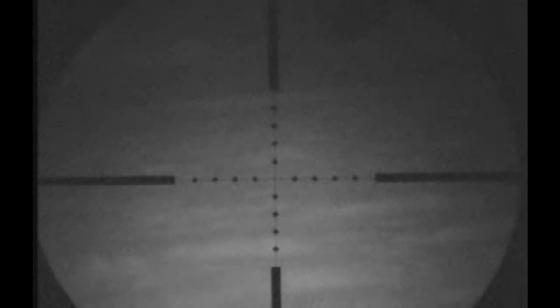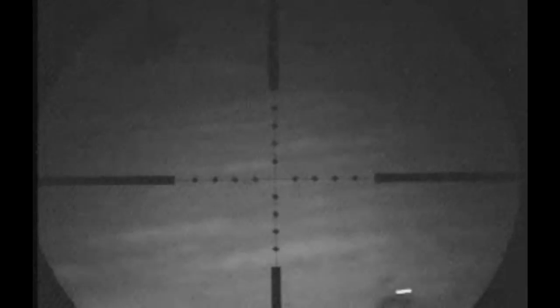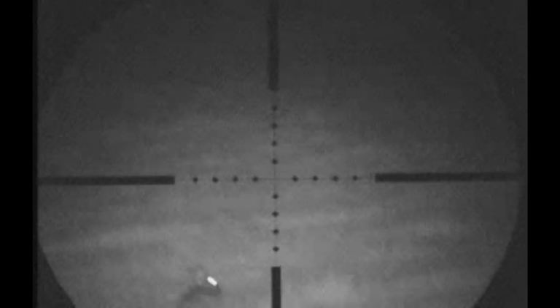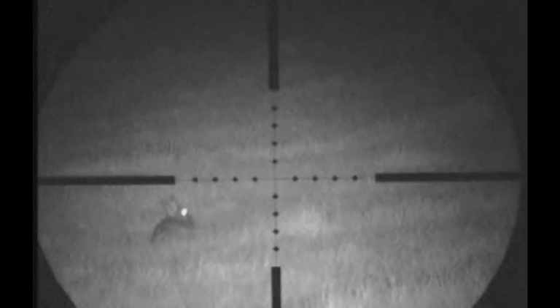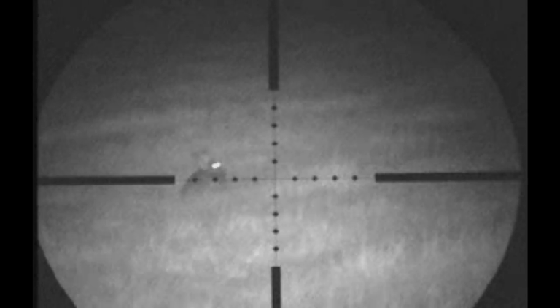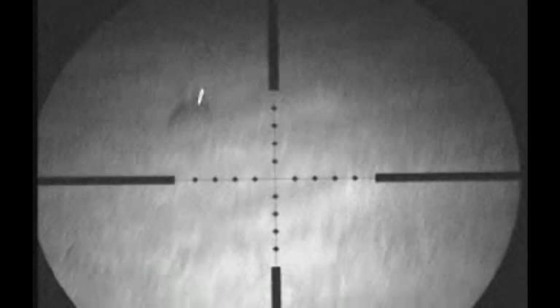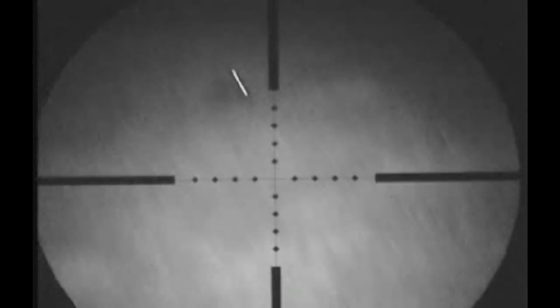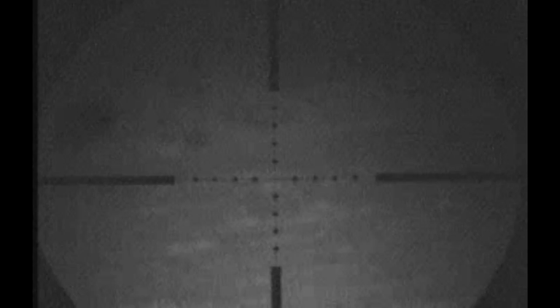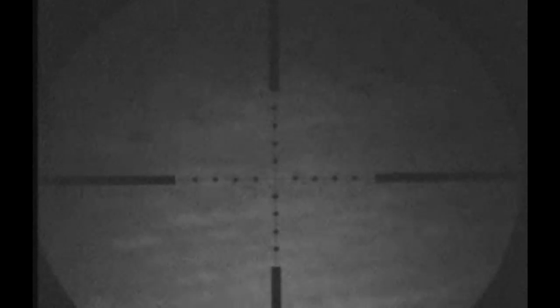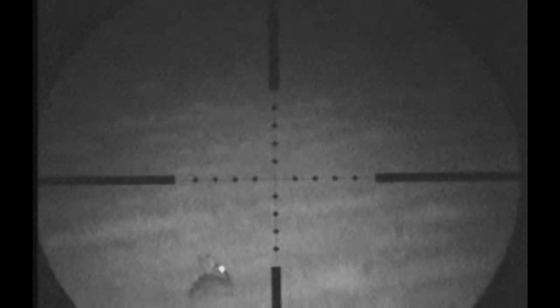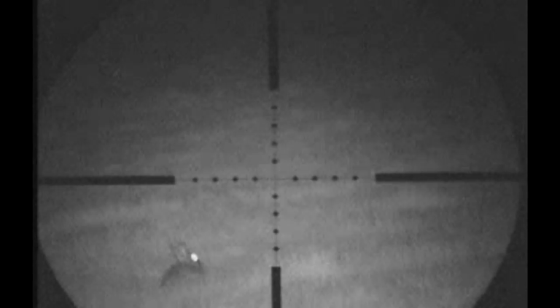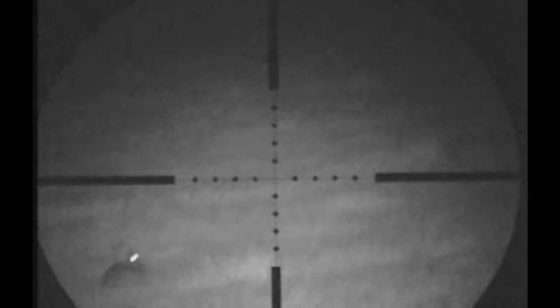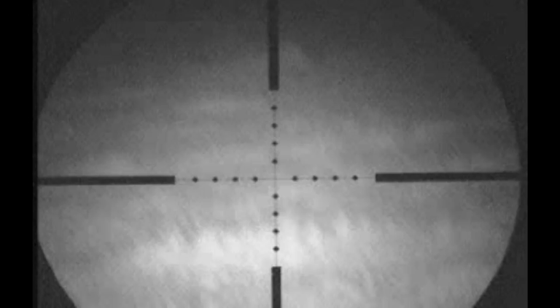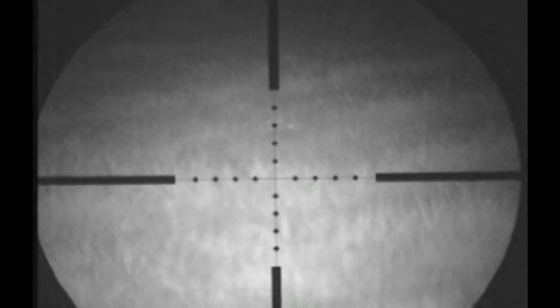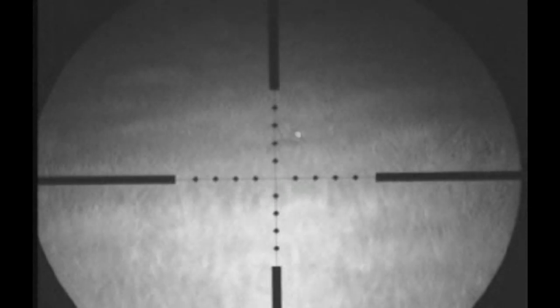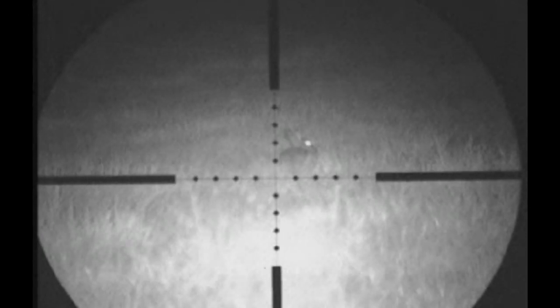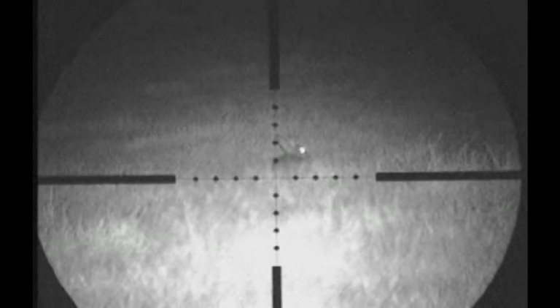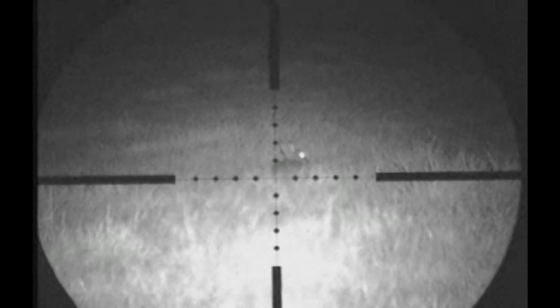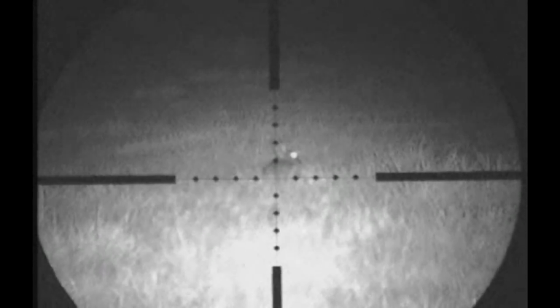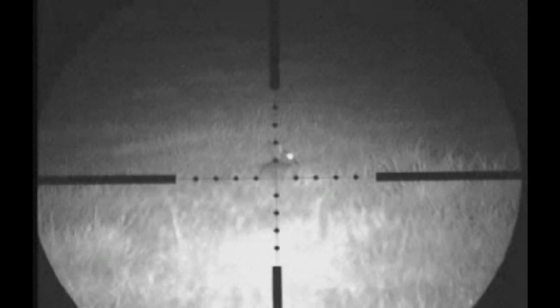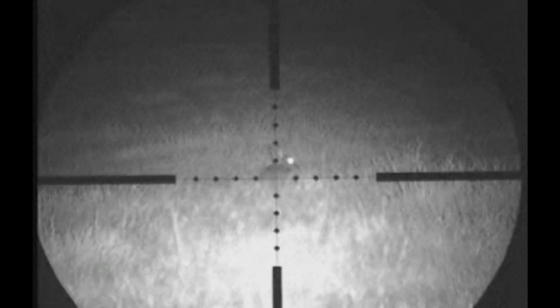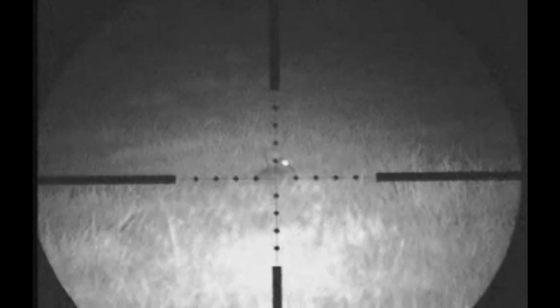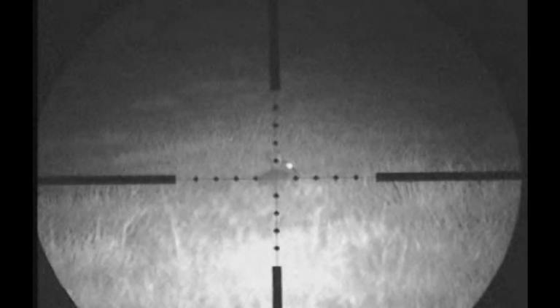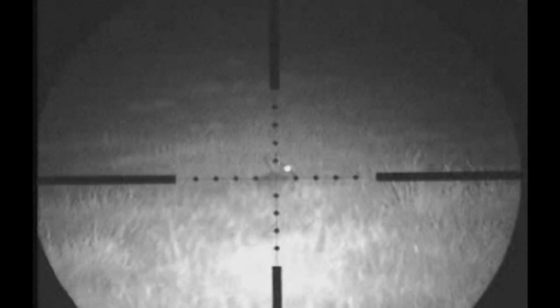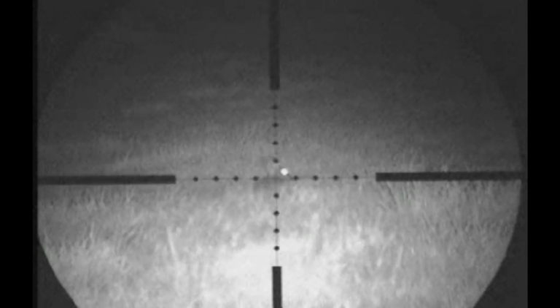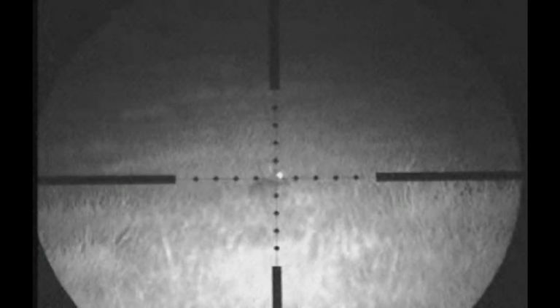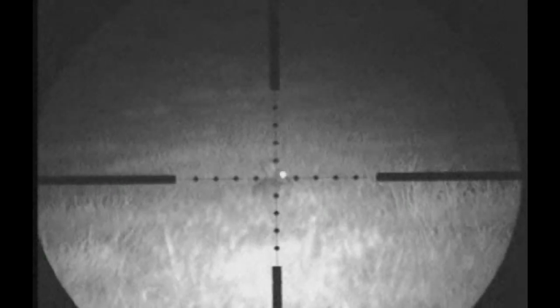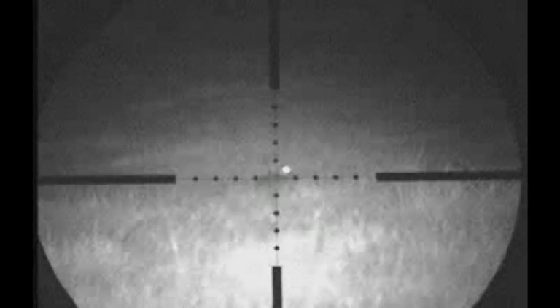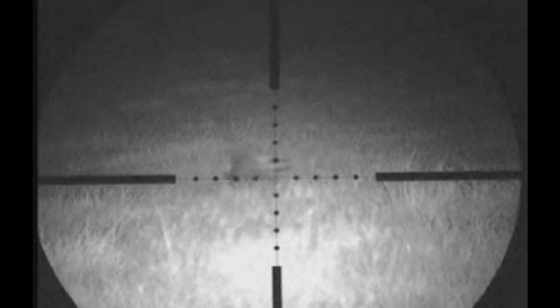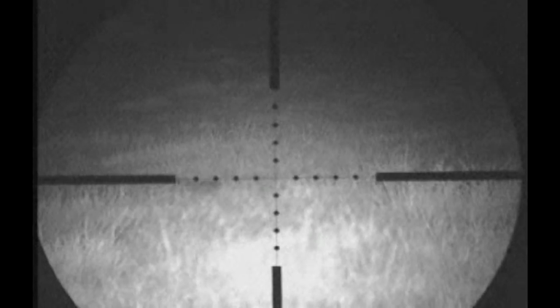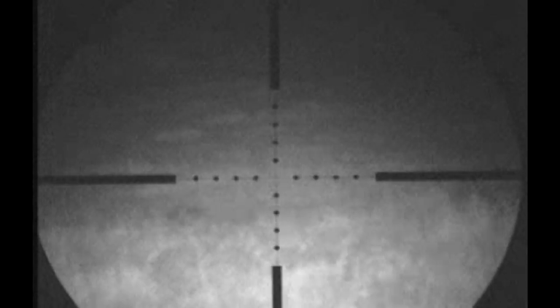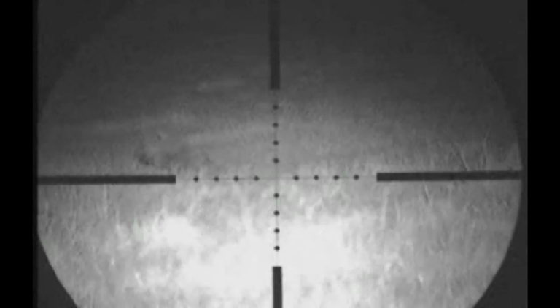I spotted a rabbit closer to me, well within range. I set the rifle up on the shooting sticks and took another shot.